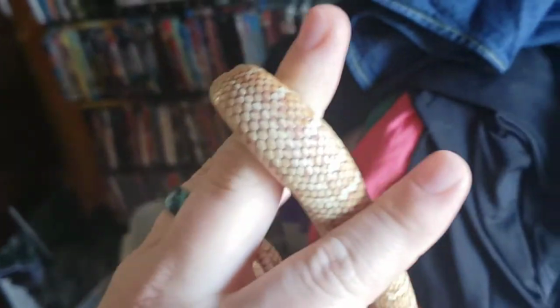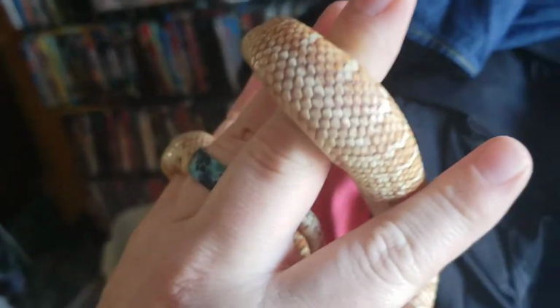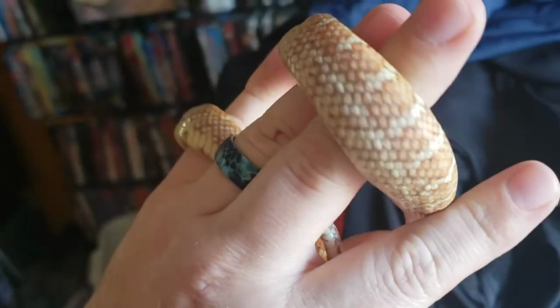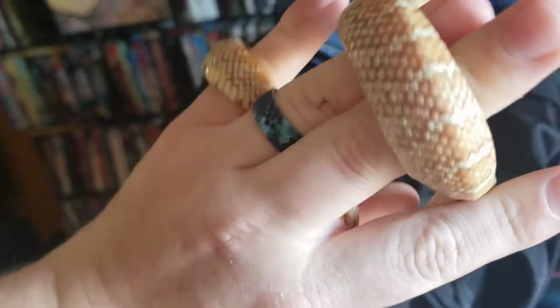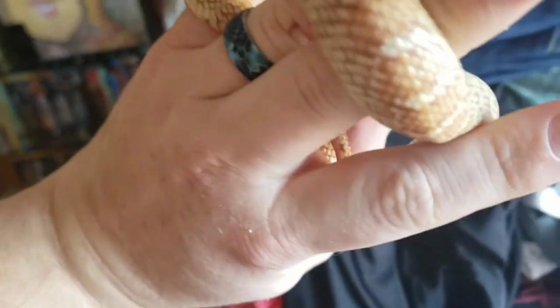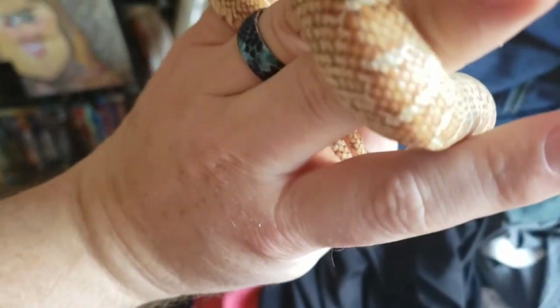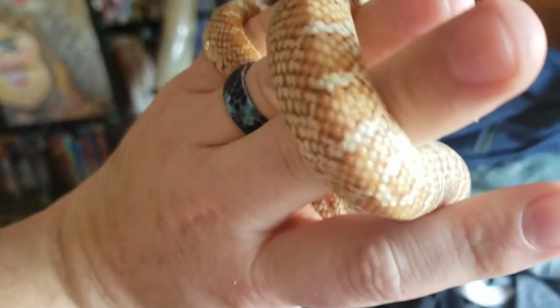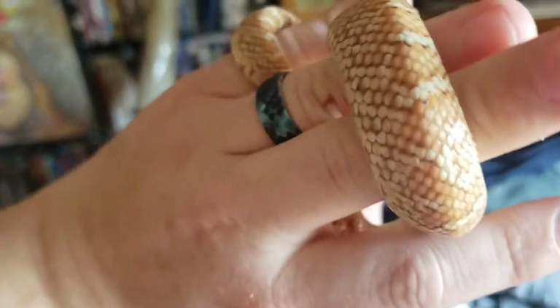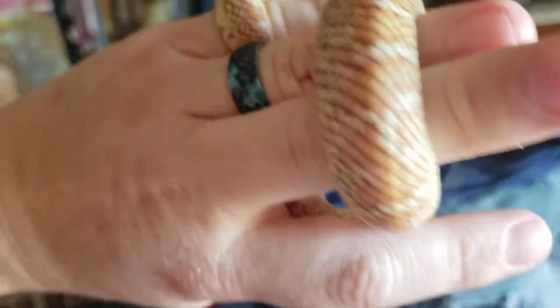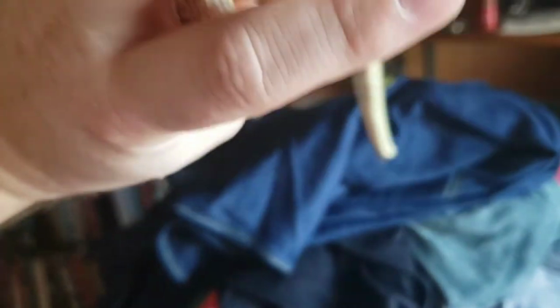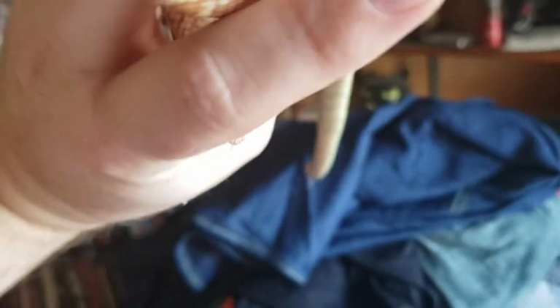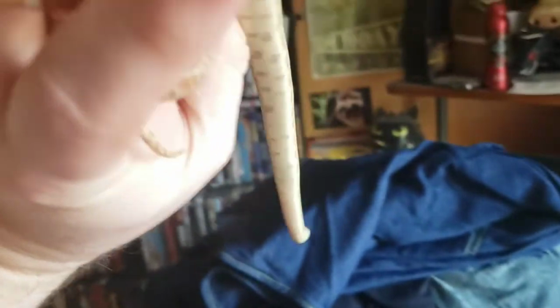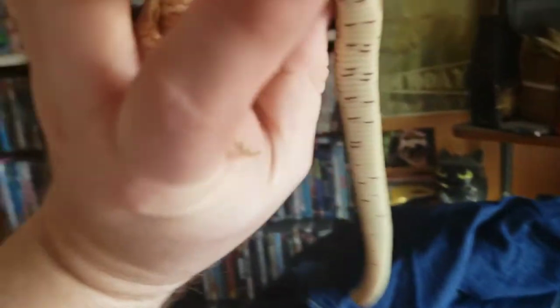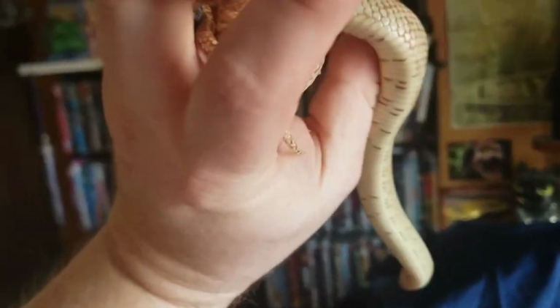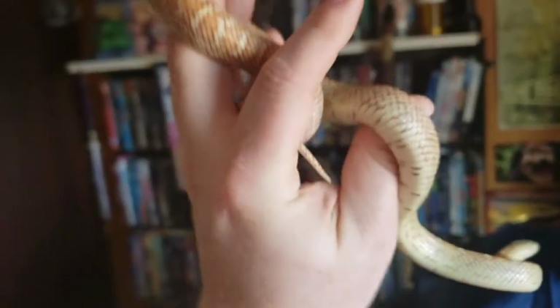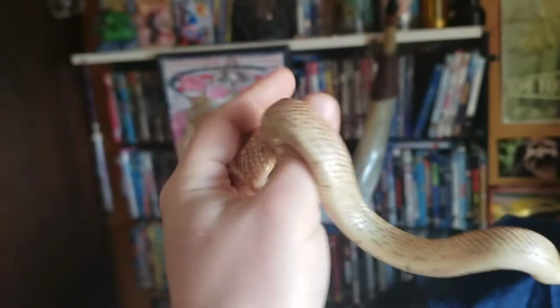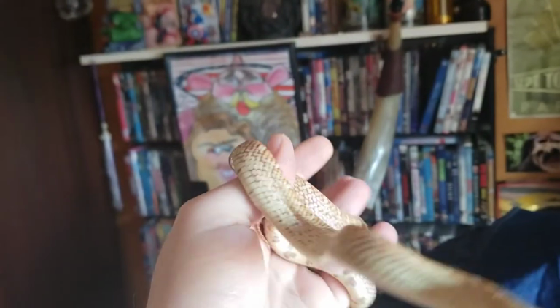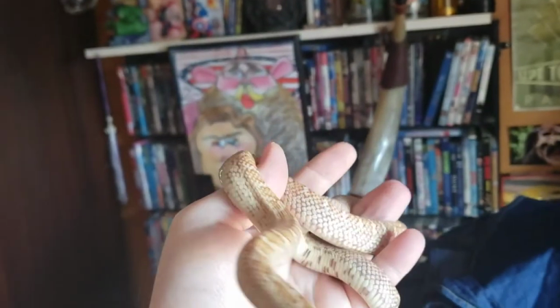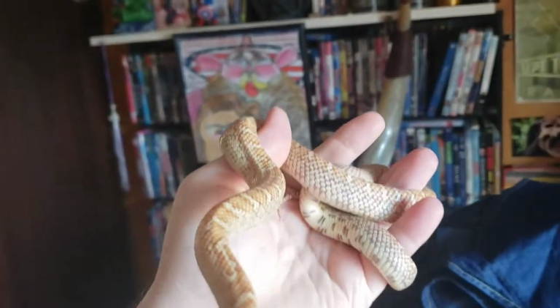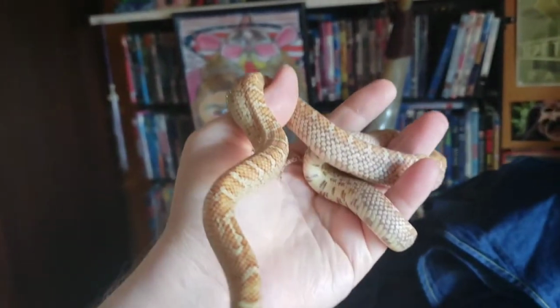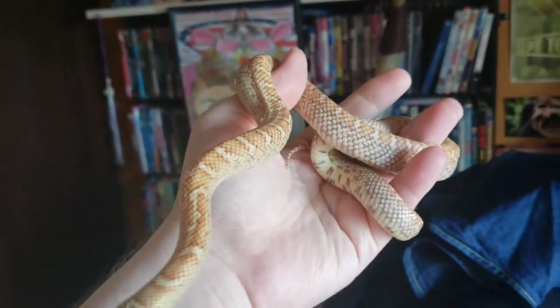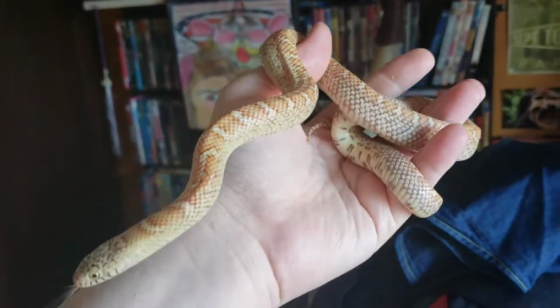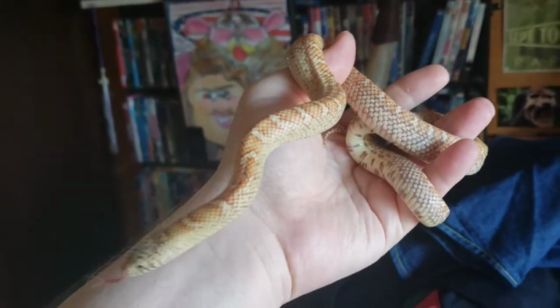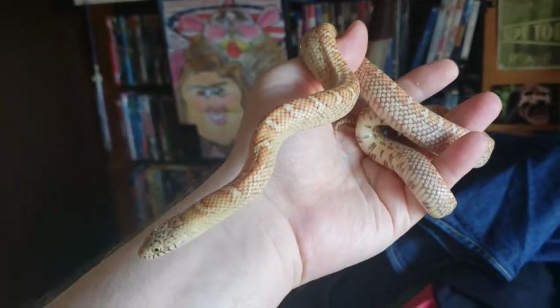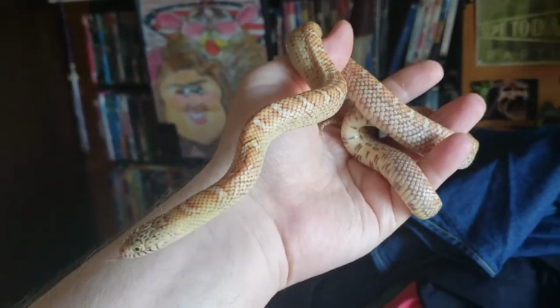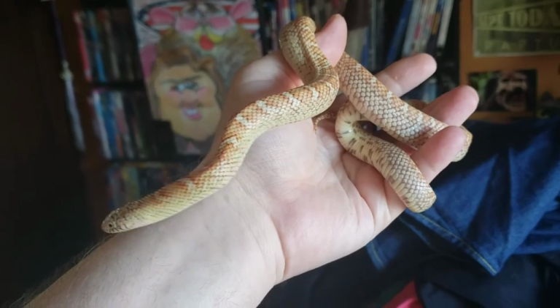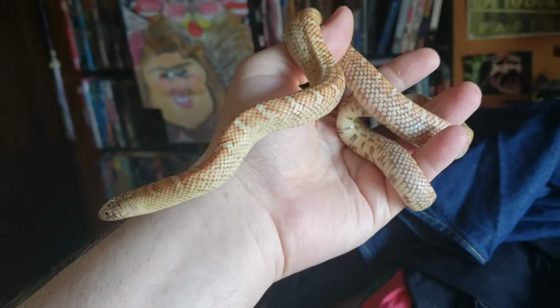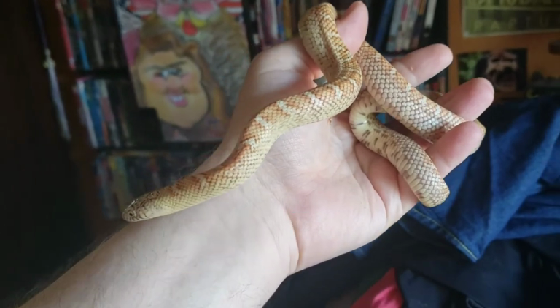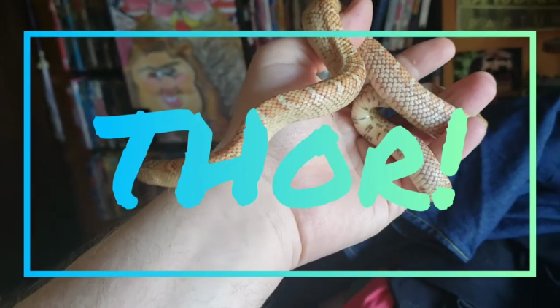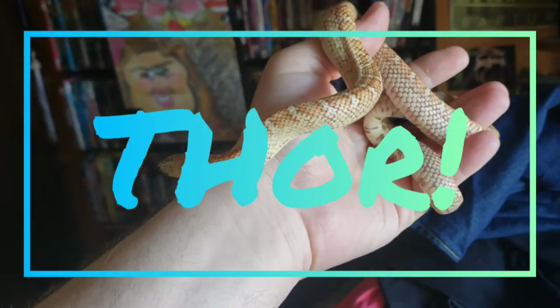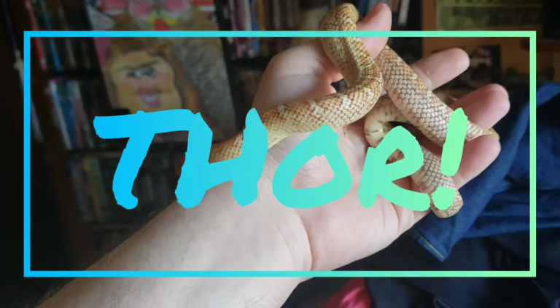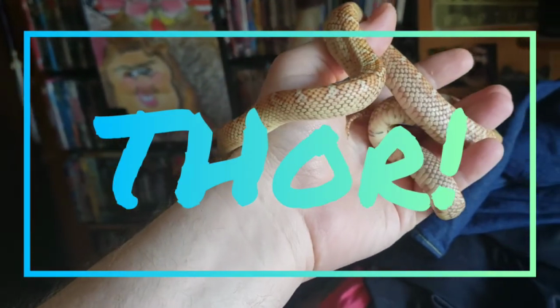Never mind the laundry basket or the pile of laundry. Anyway, that's Thor!